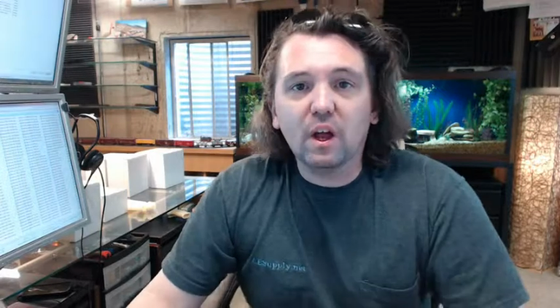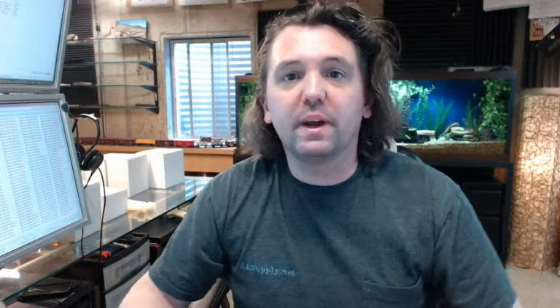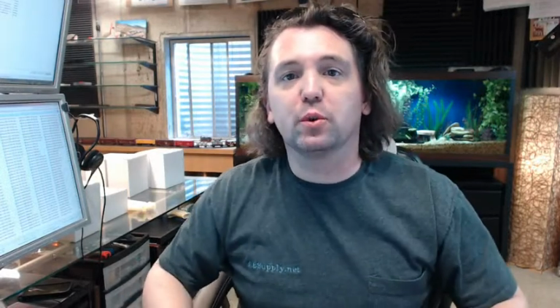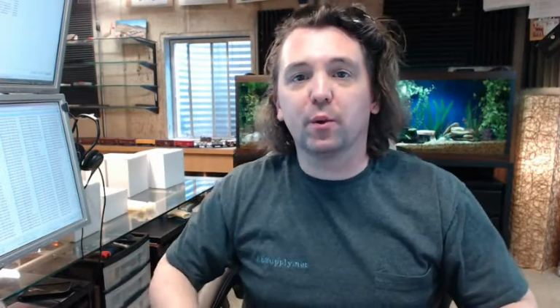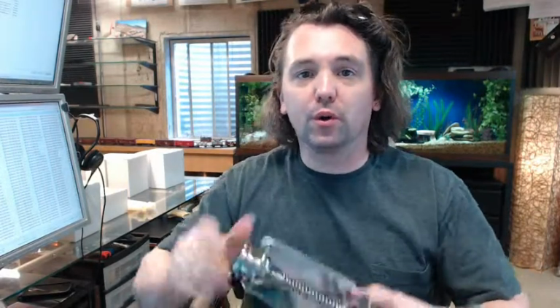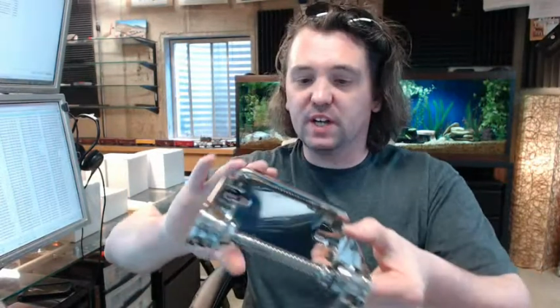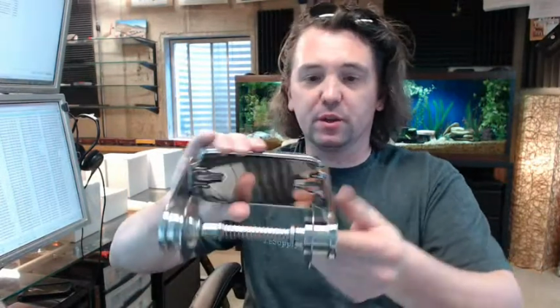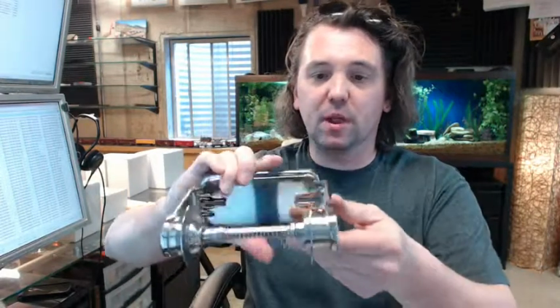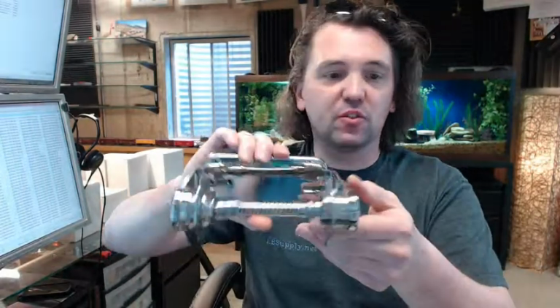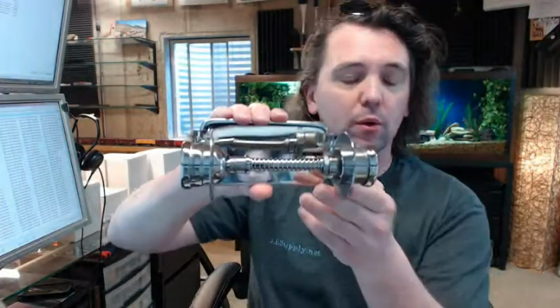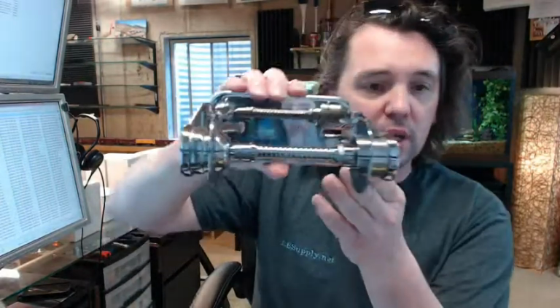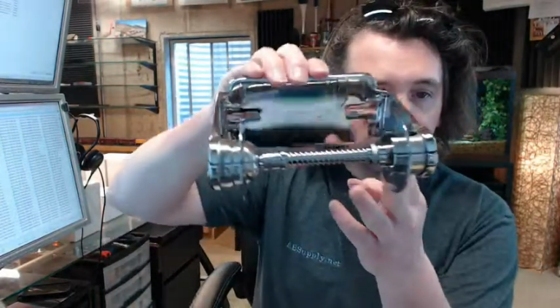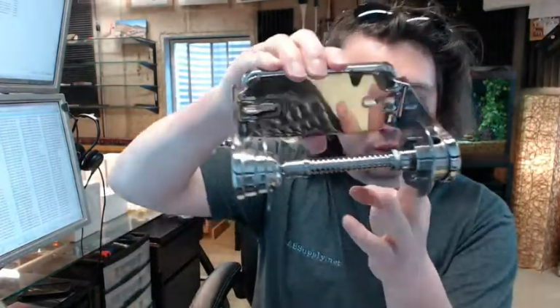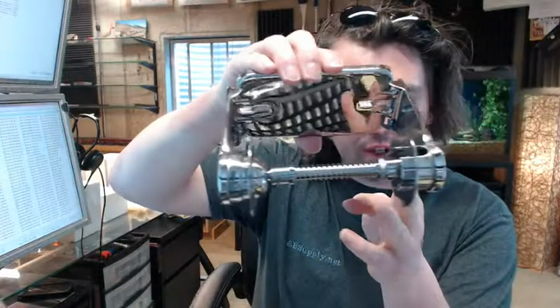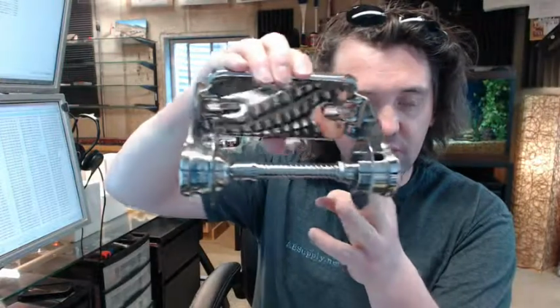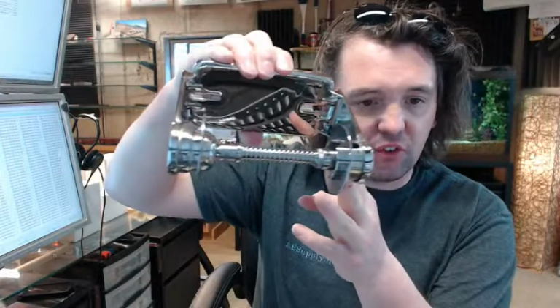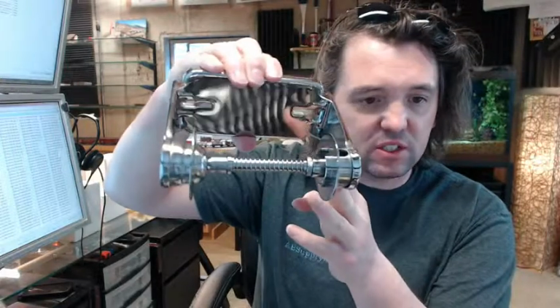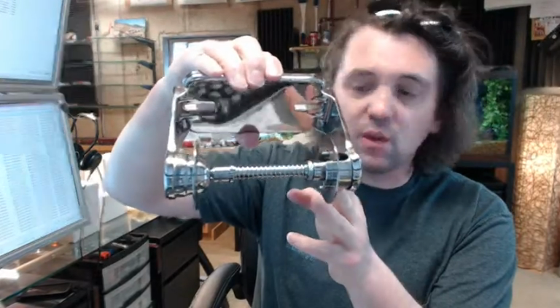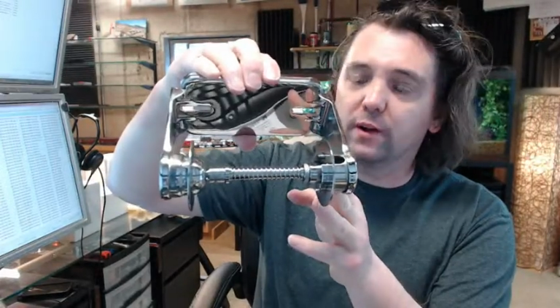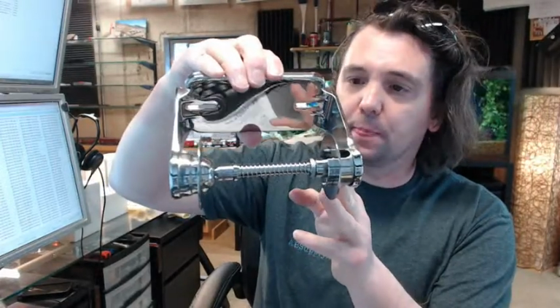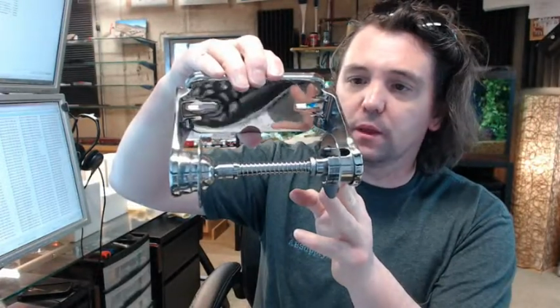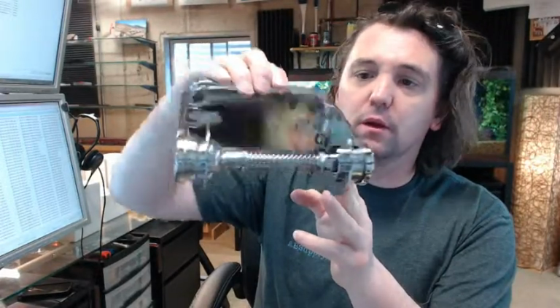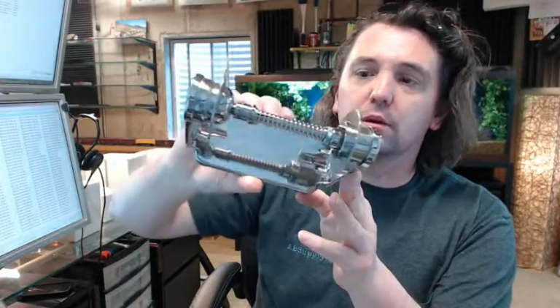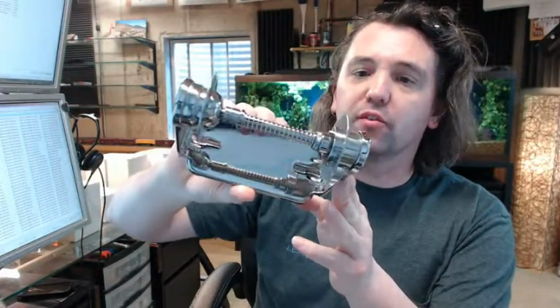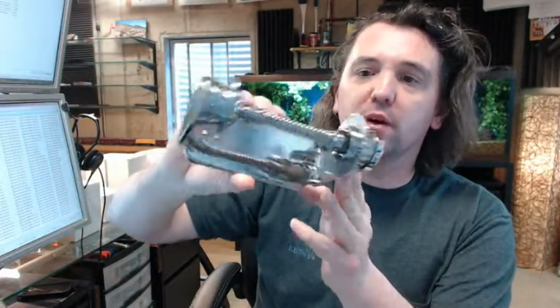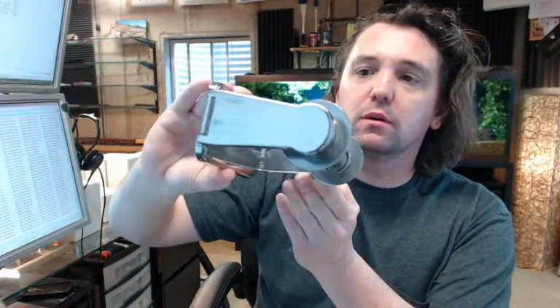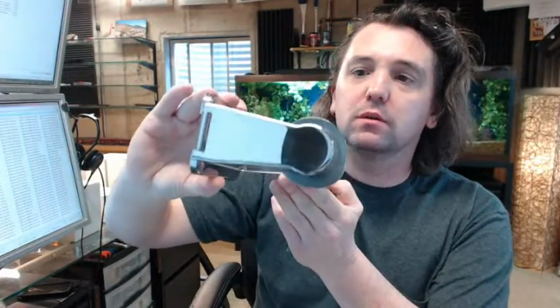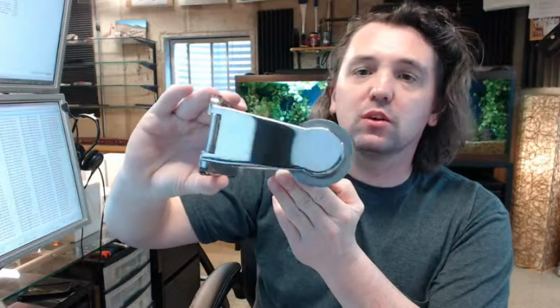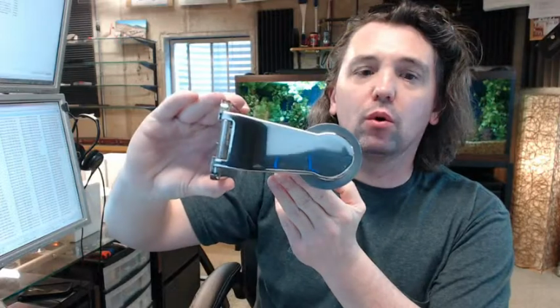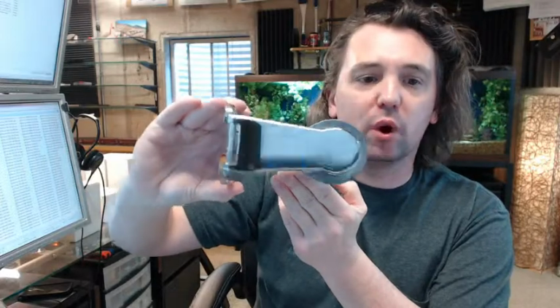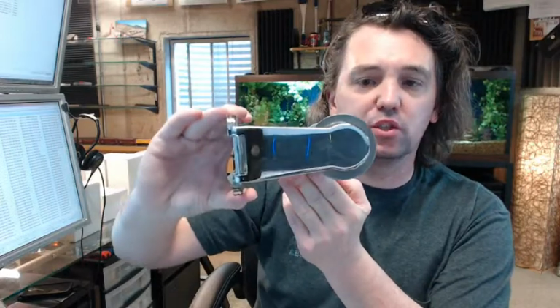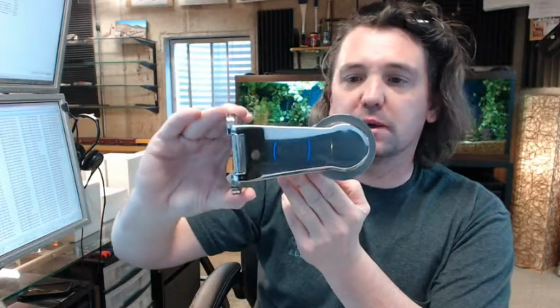Hello, my name is Rich Howard, owner of Architectural Builder Supply. This video is to bring you a closer look at the Bradley 5061 surface mounted single roll toilet tissue dispenser.